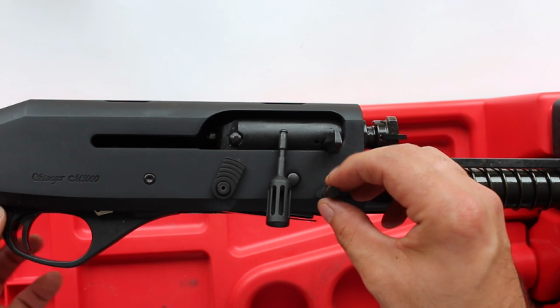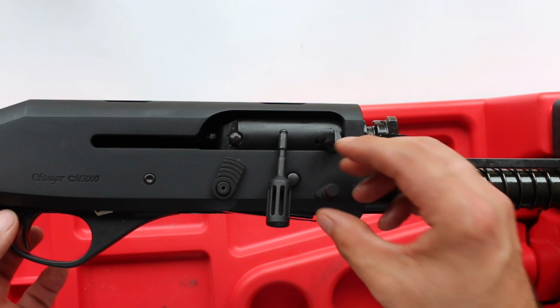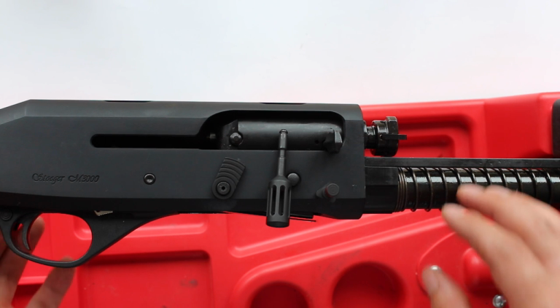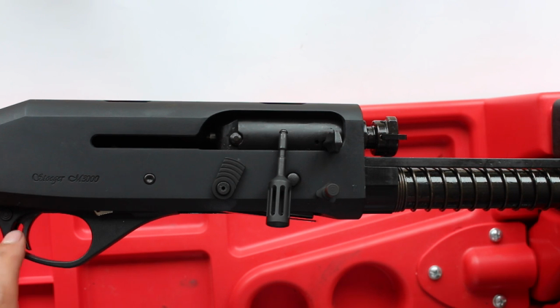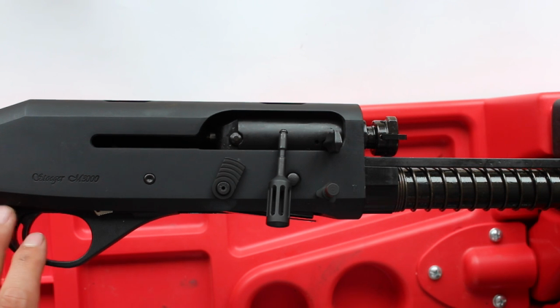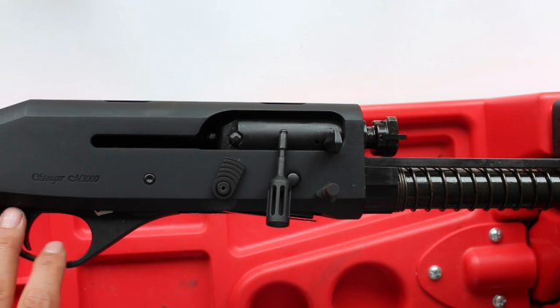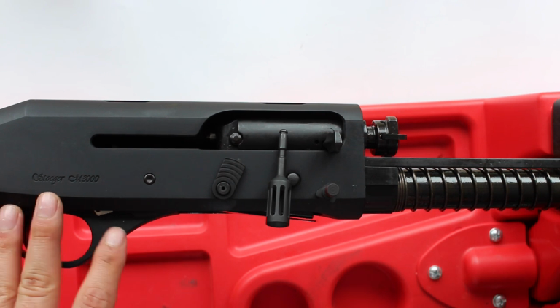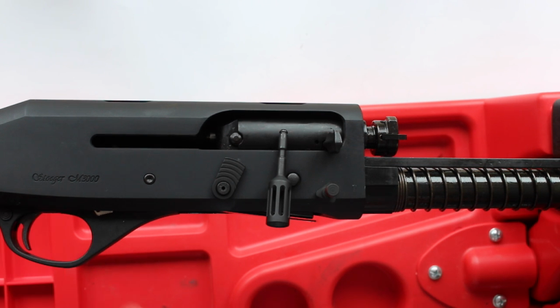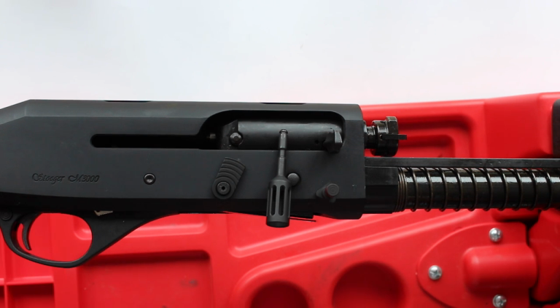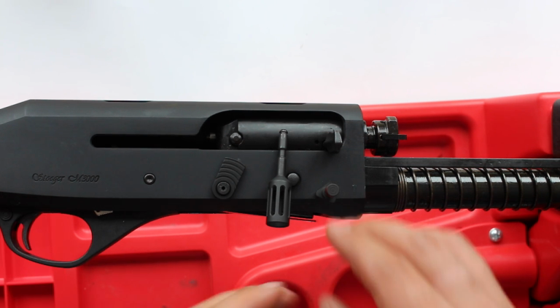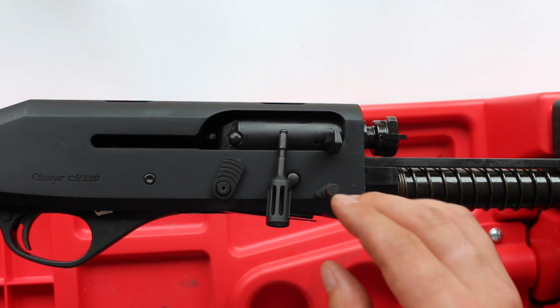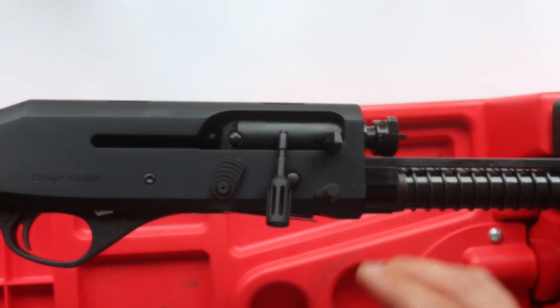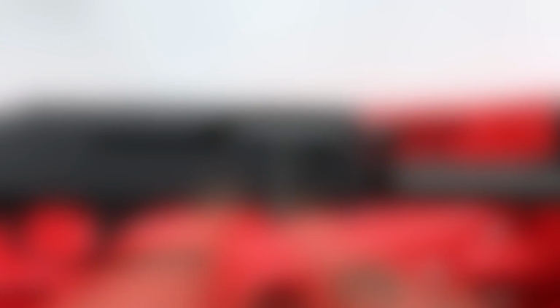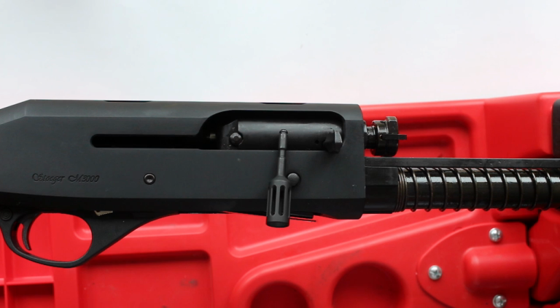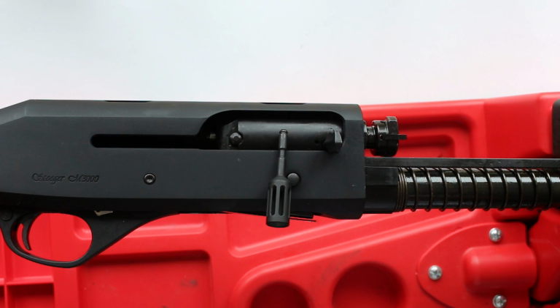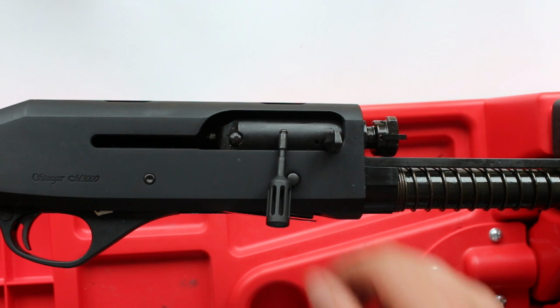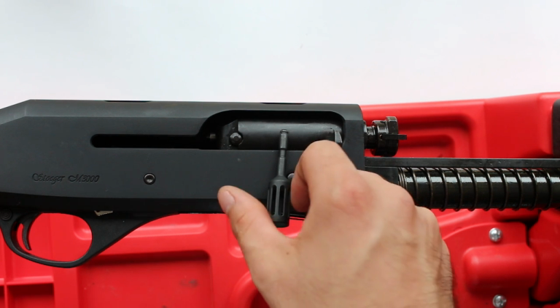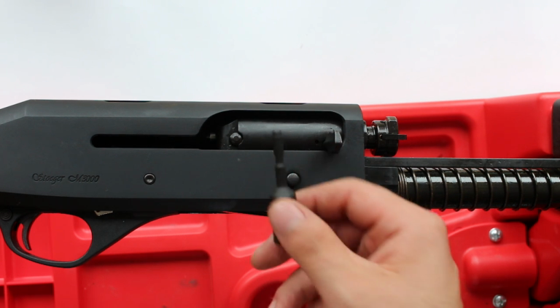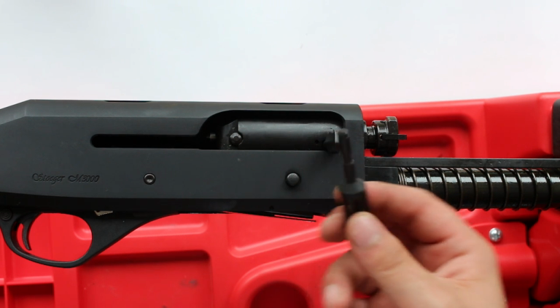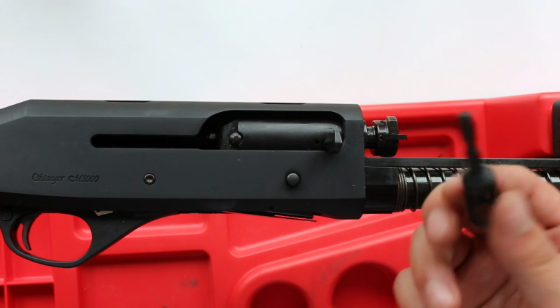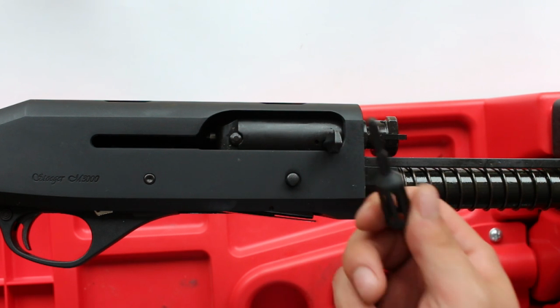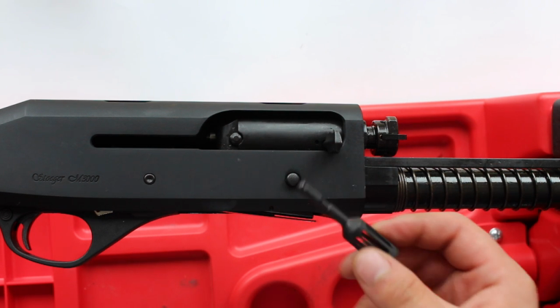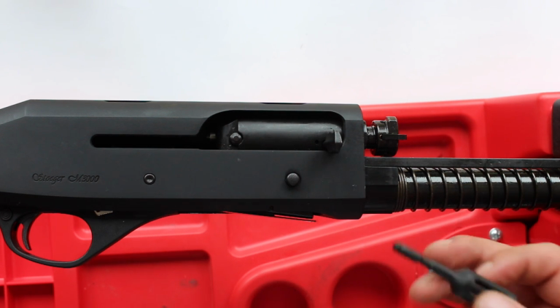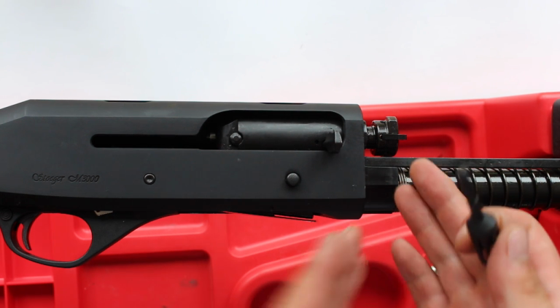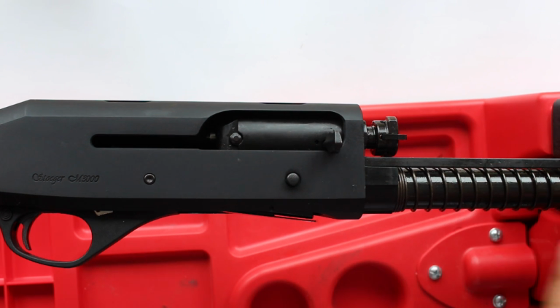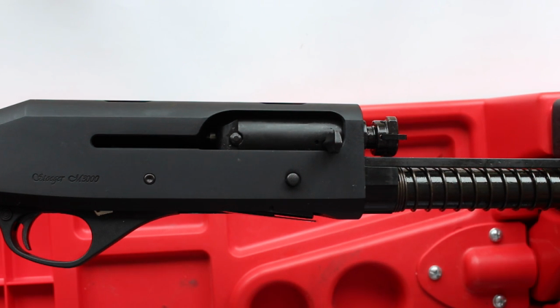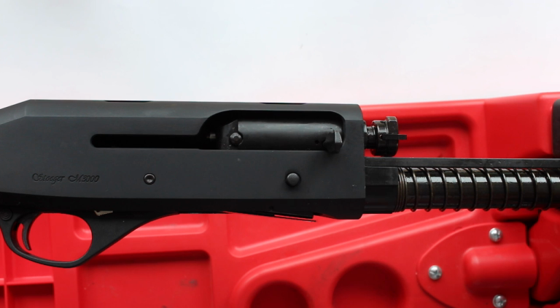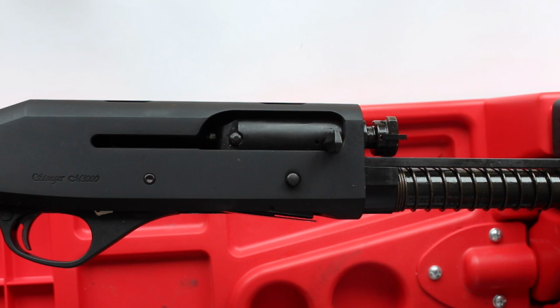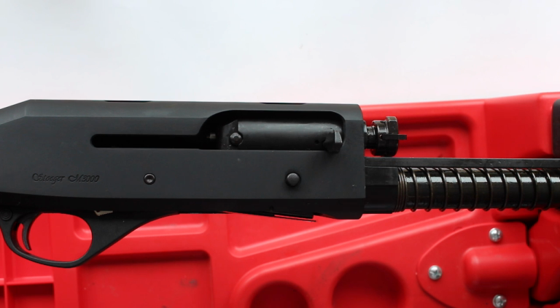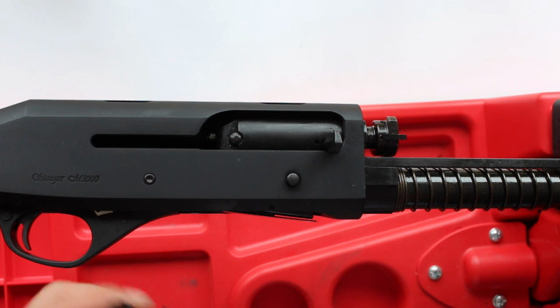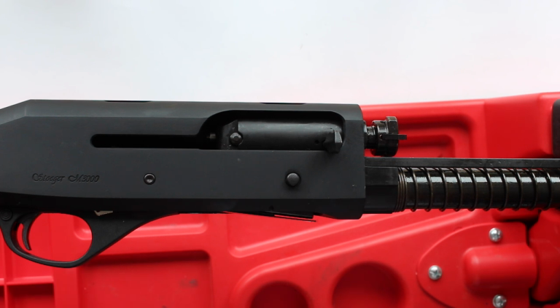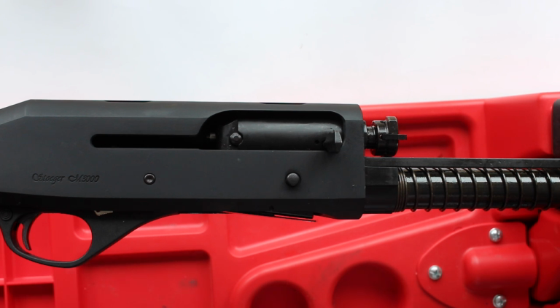The safety on this is really, really stiff as standard, so that's going to lighten that up, but today I'm just going to be focusing on the bolt handle. I've already, as you can see, removed the barrel to make this video as slick as possible.